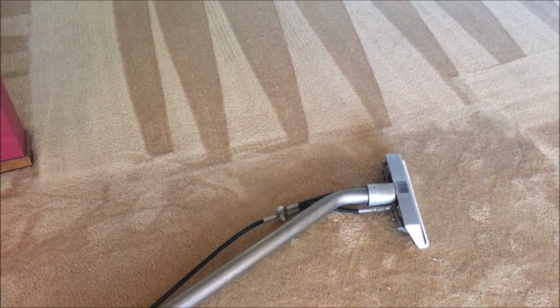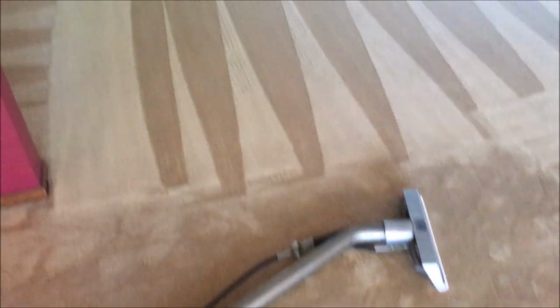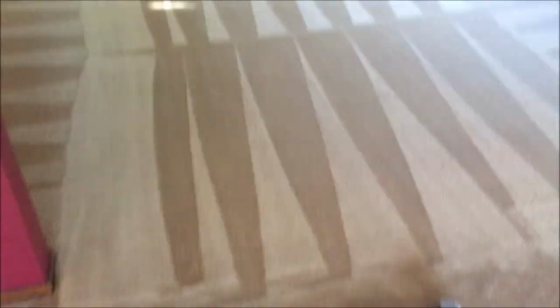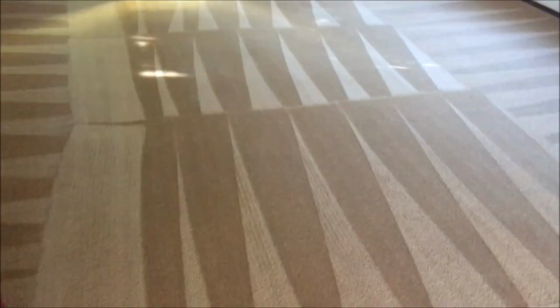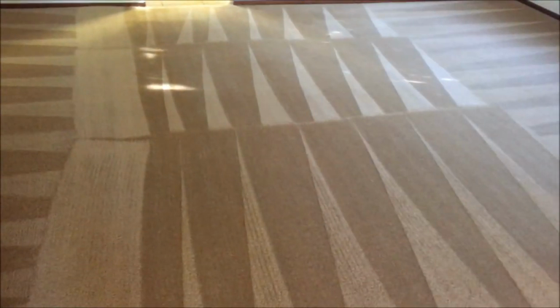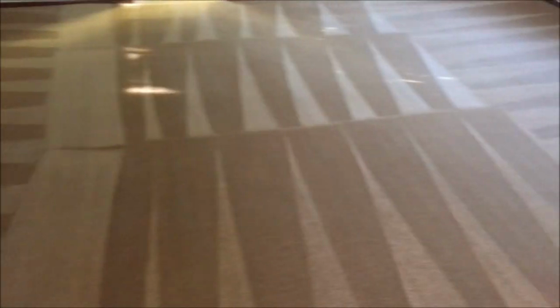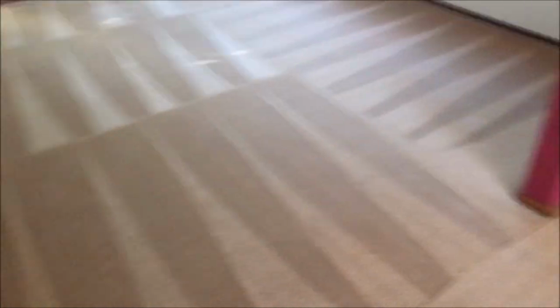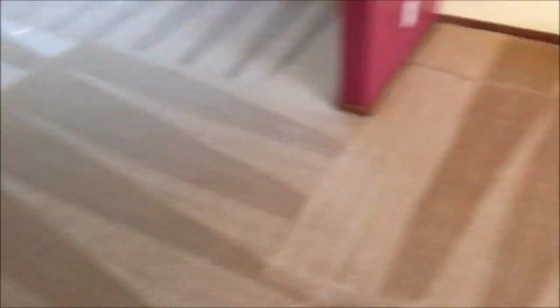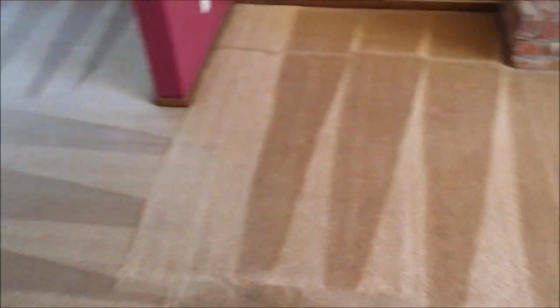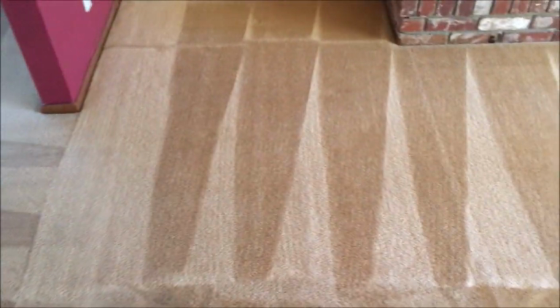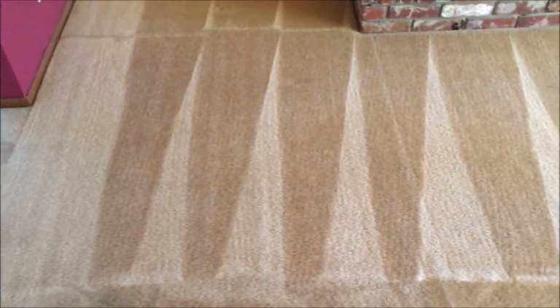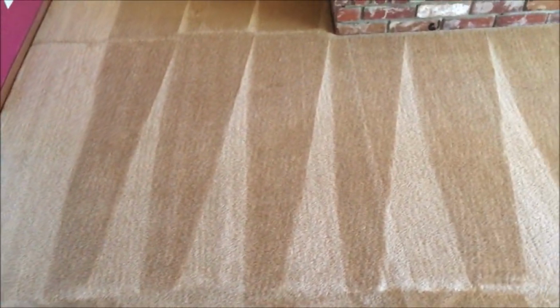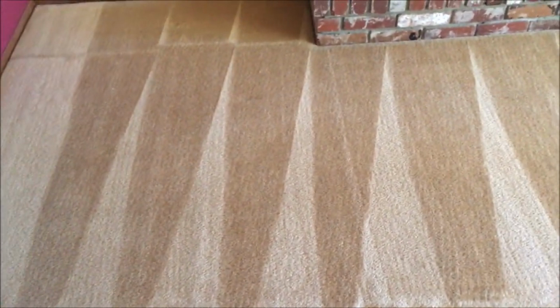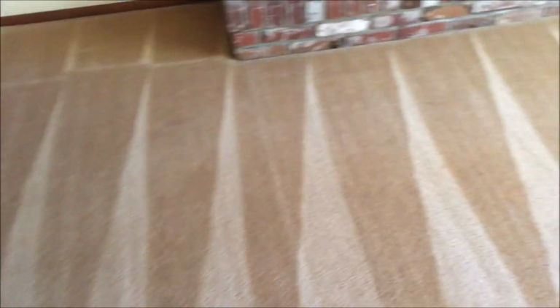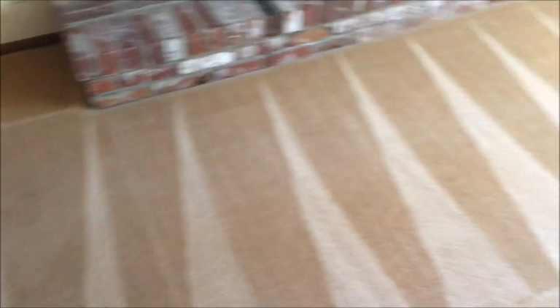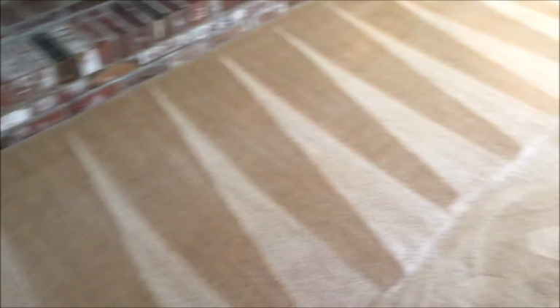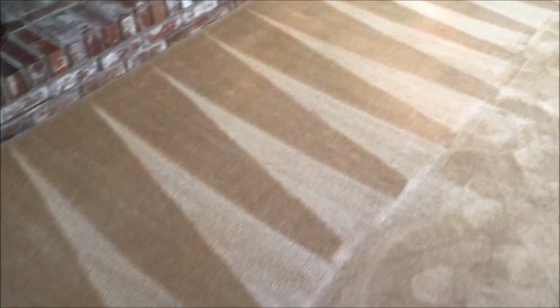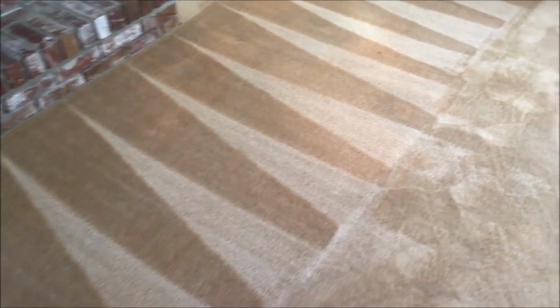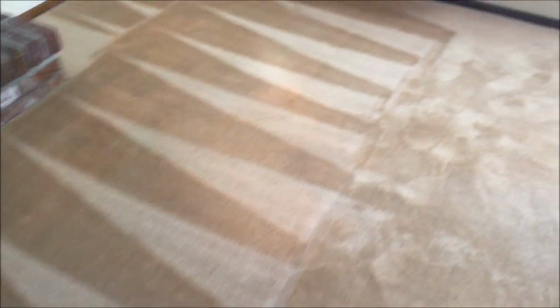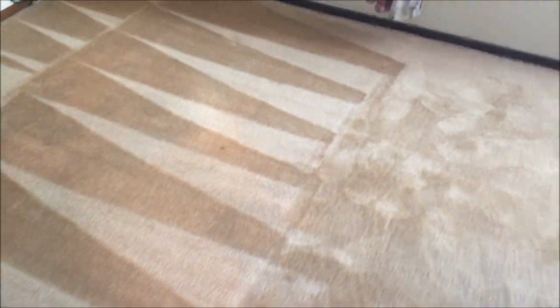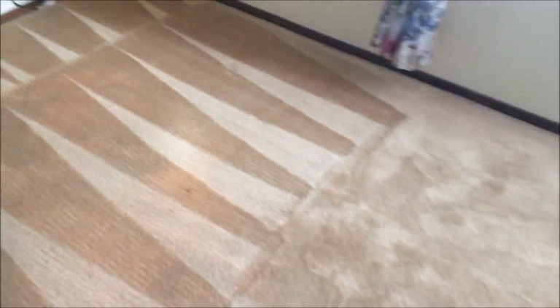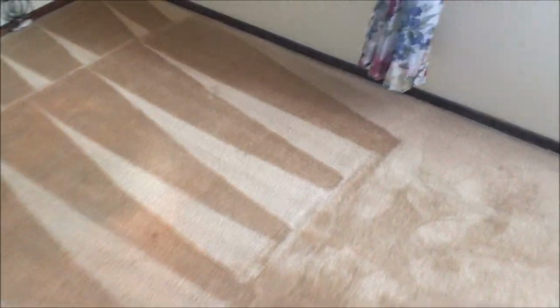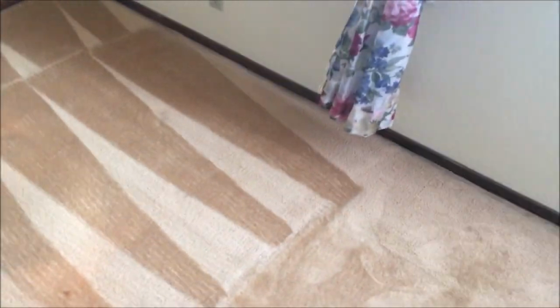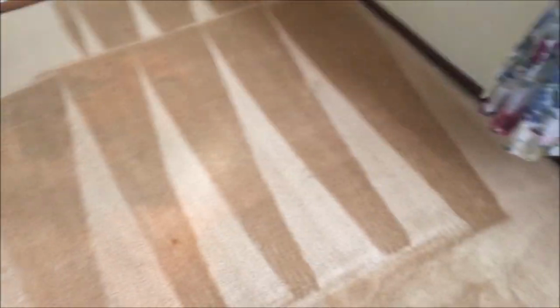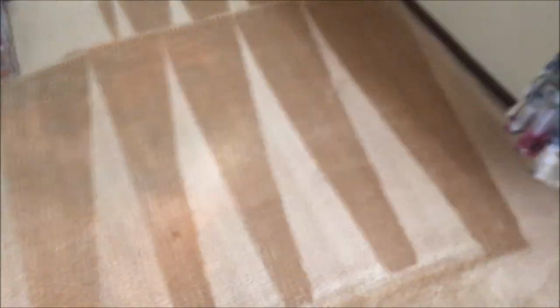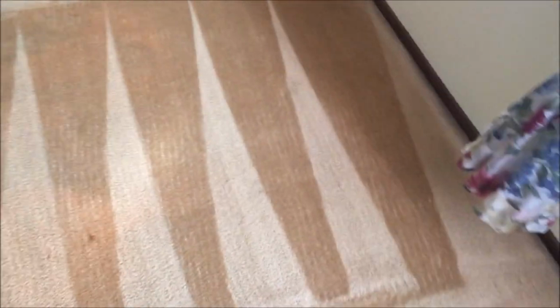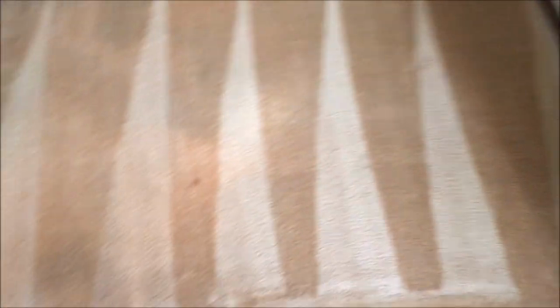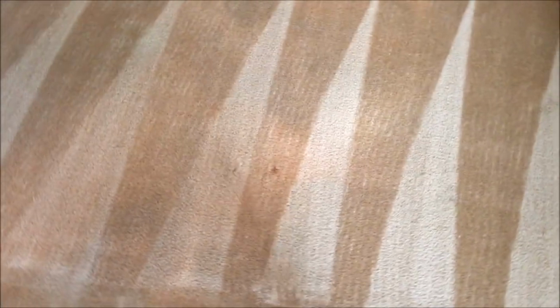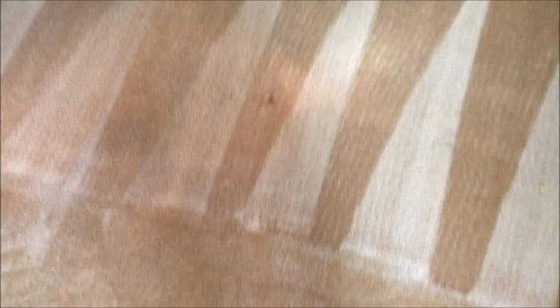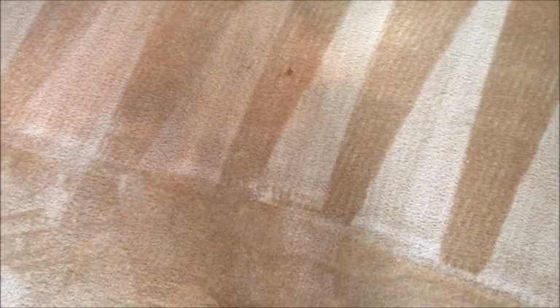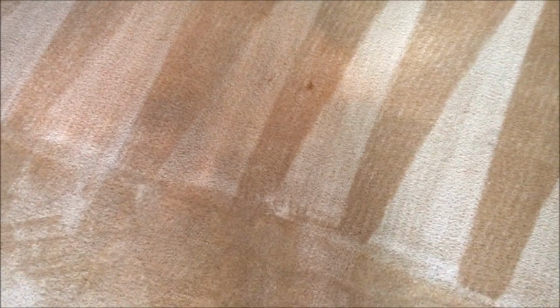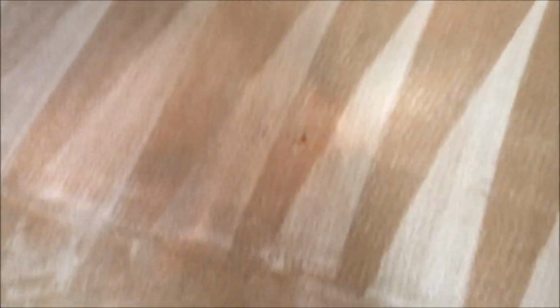This carpet's cleaning up beautiful. Love this old nylon — it just cleans up so great. But here's a great example of why you should not use Resolve or those off-the-shelf cleaning products for urine.